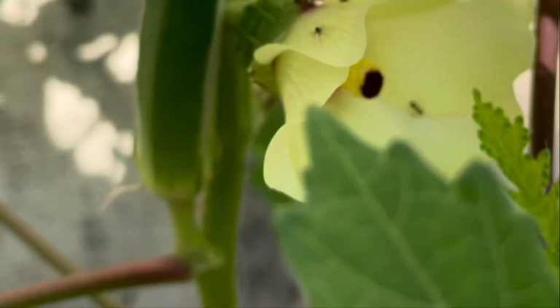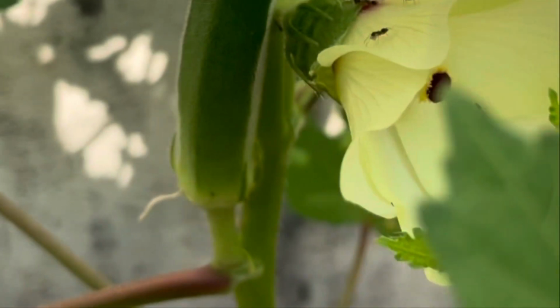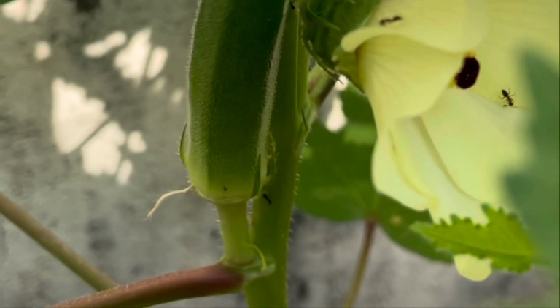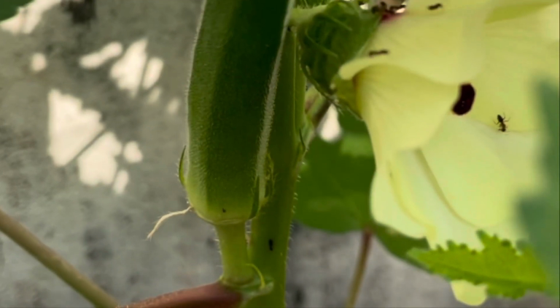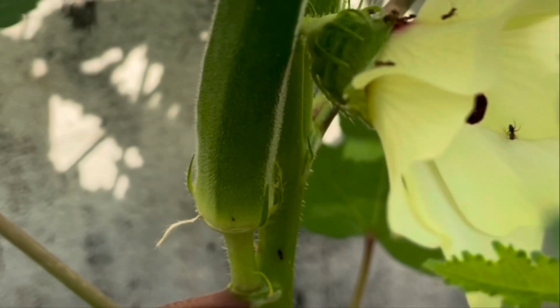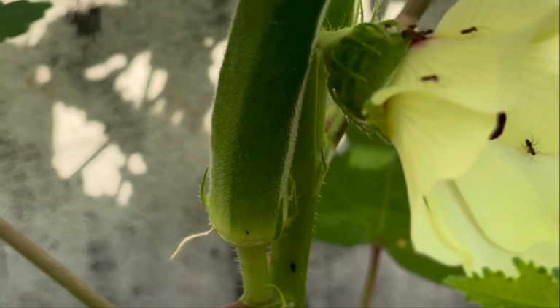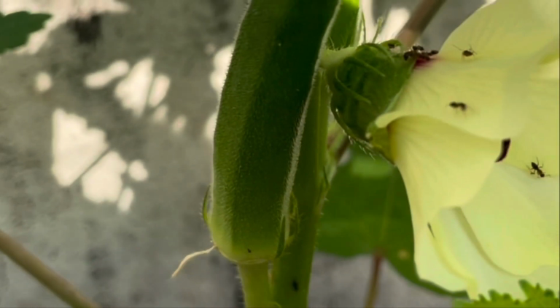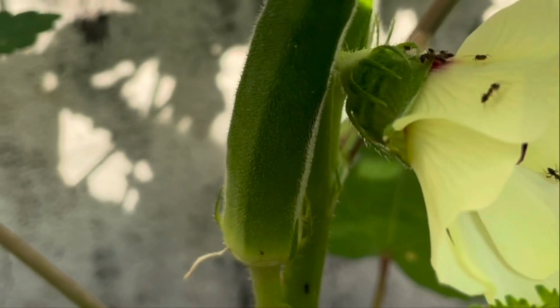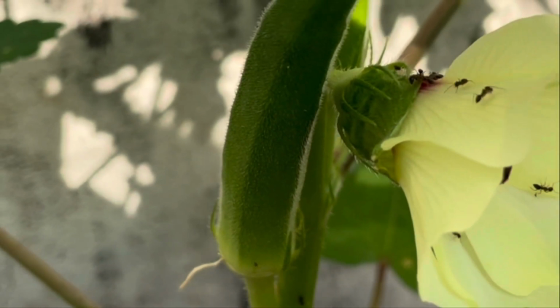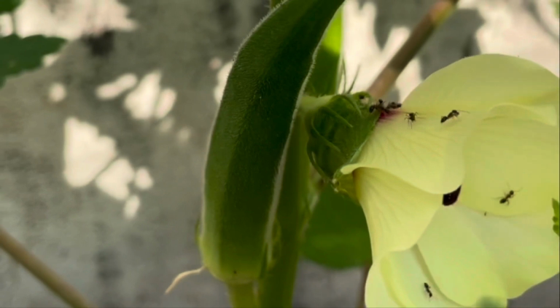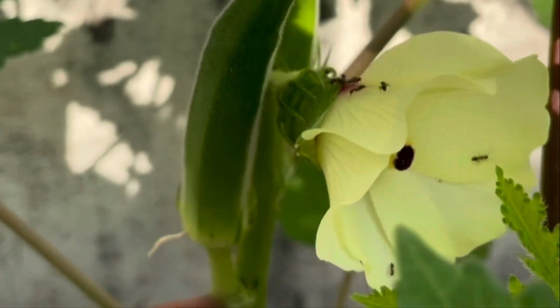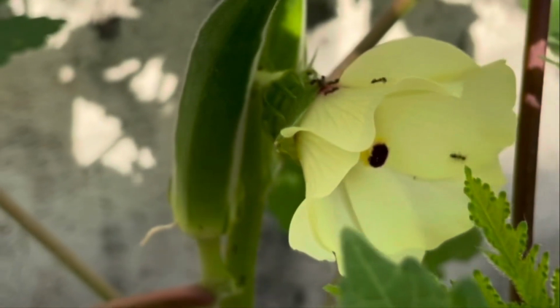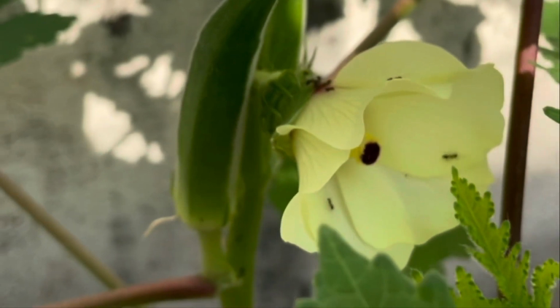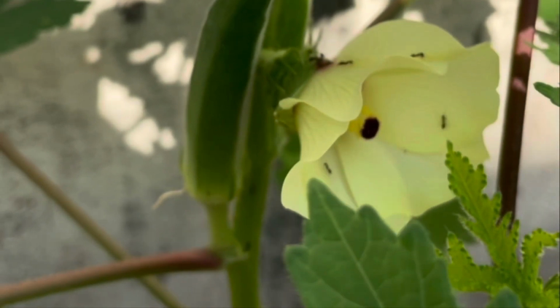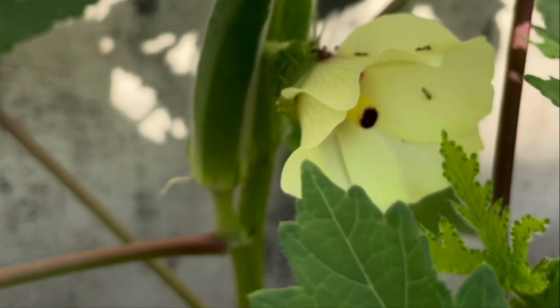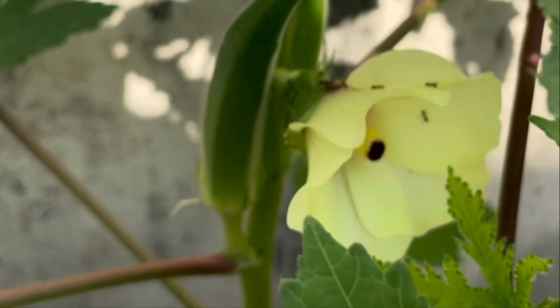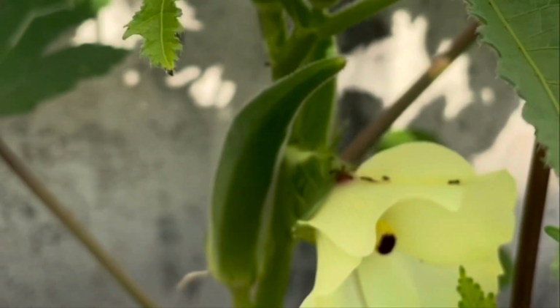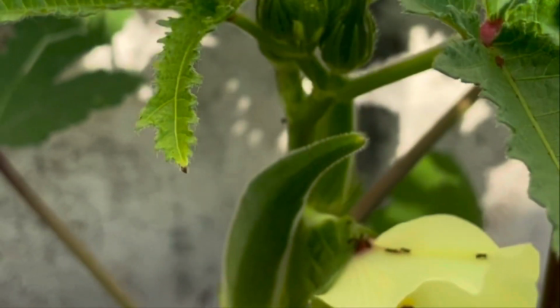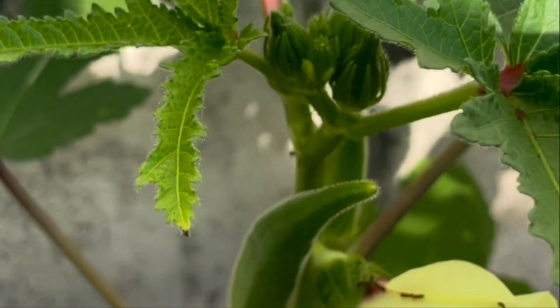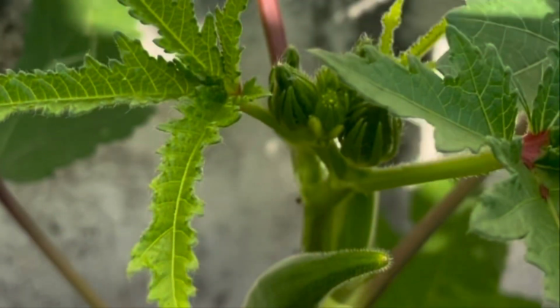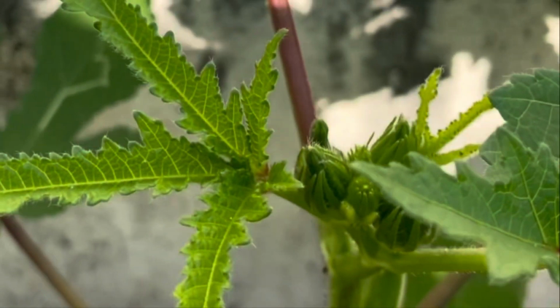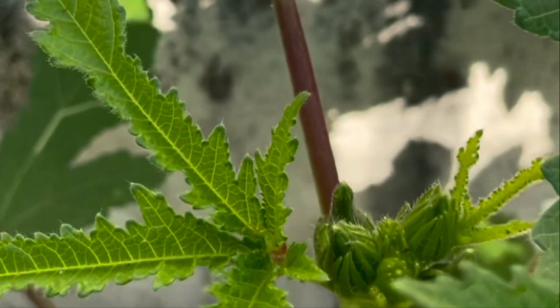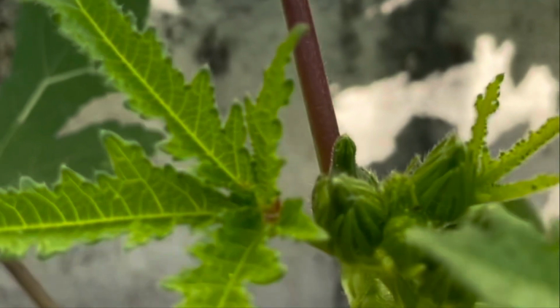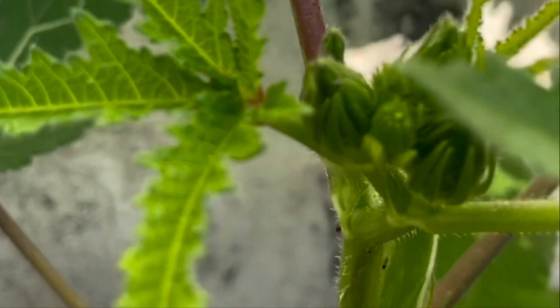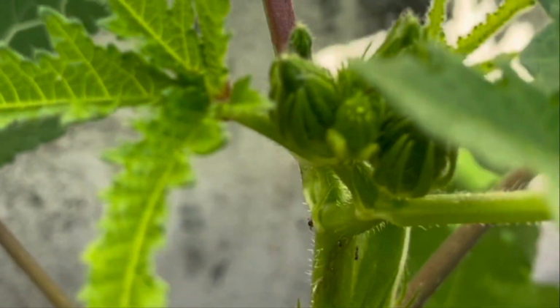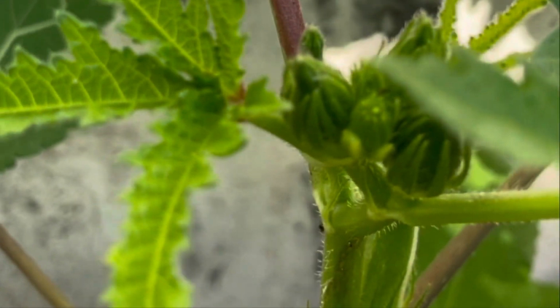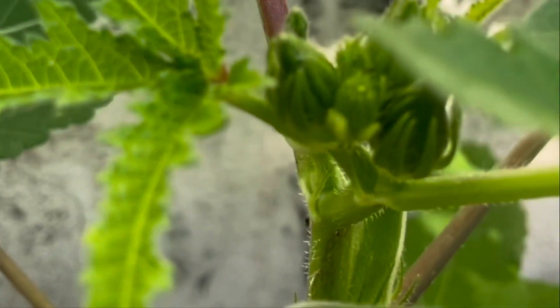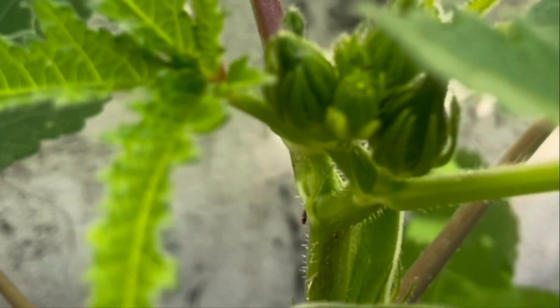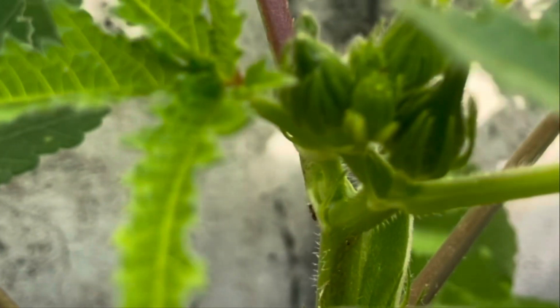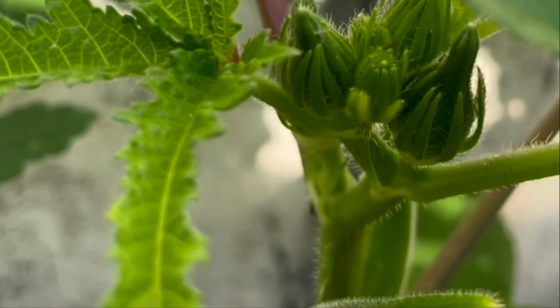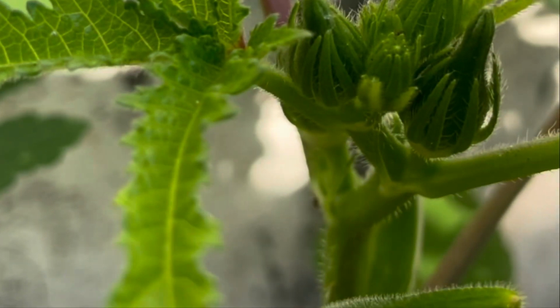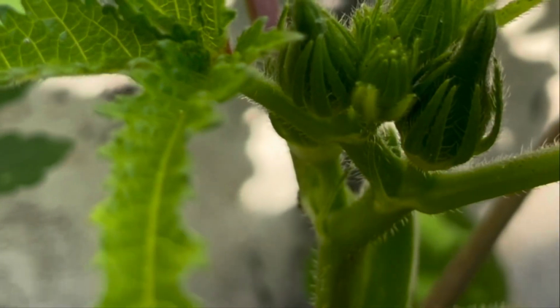For nutrition of the plants, you can use one handful of vermicompost once a month, especially when it is blooming. Personally, what I do on a weekly basis is grind the vegetable peels, take the extract of water, and pour it on the soil.